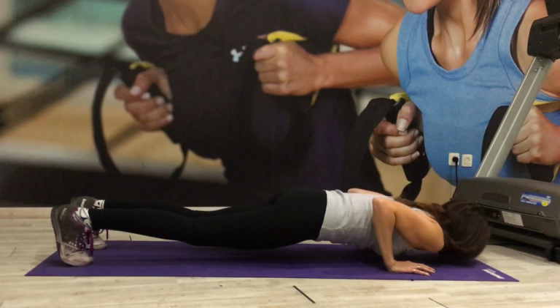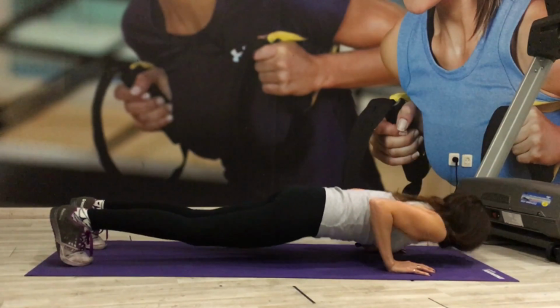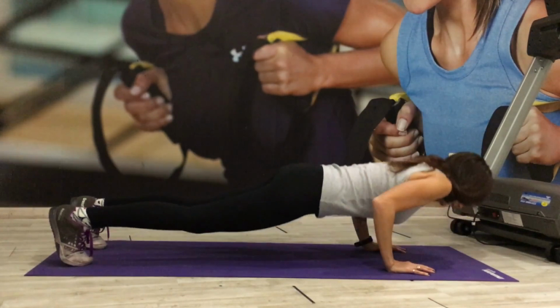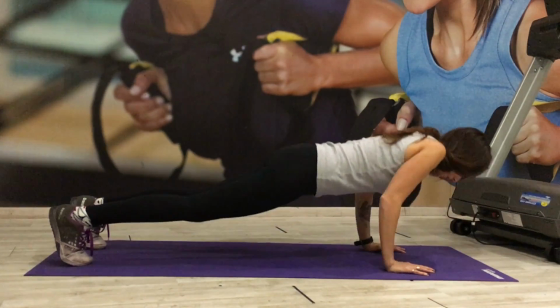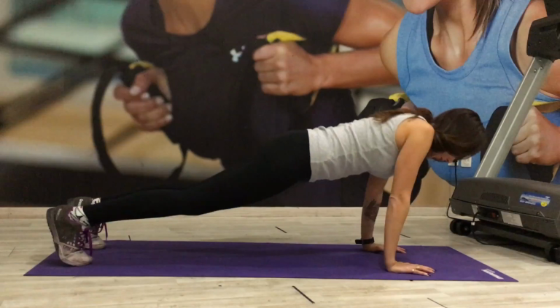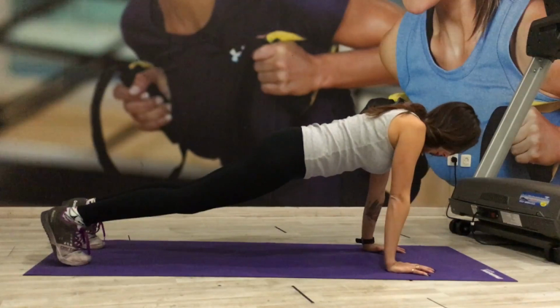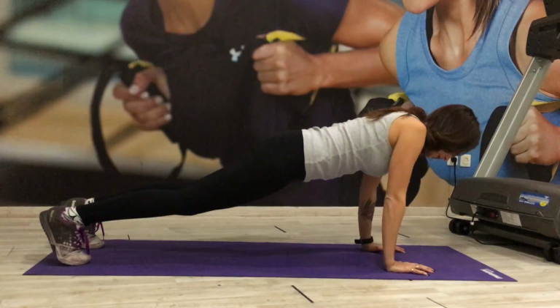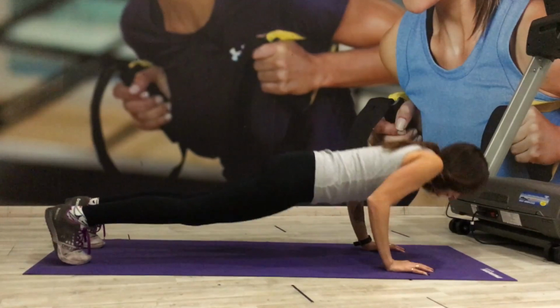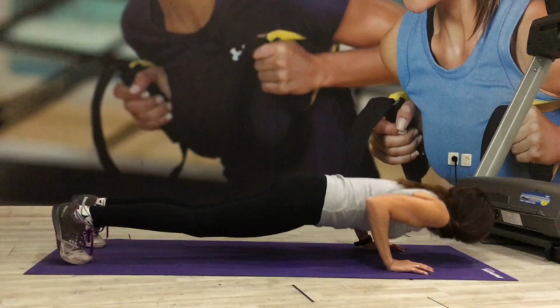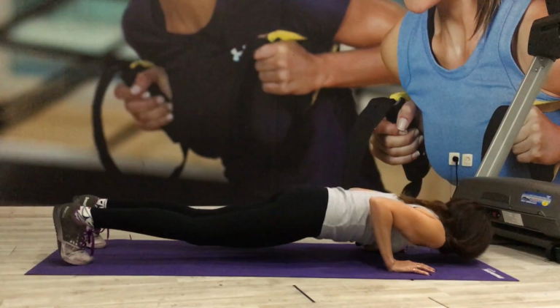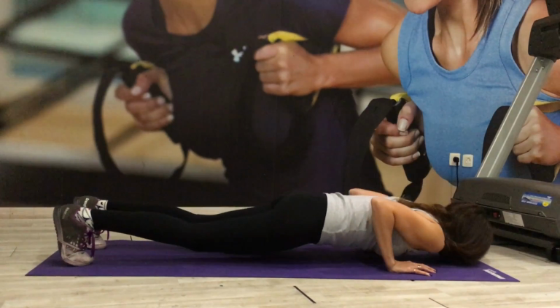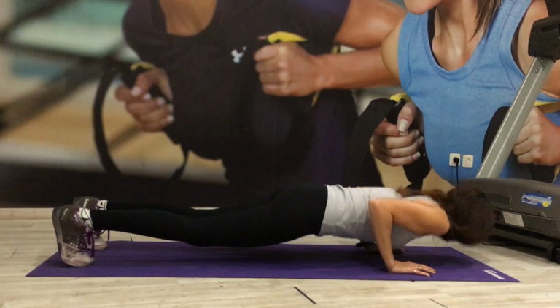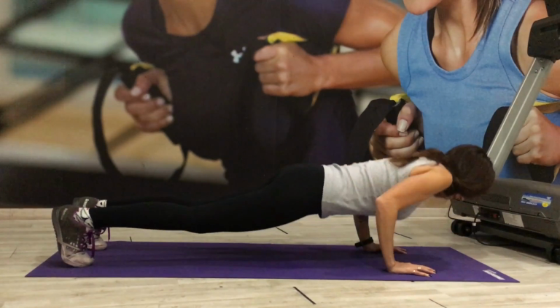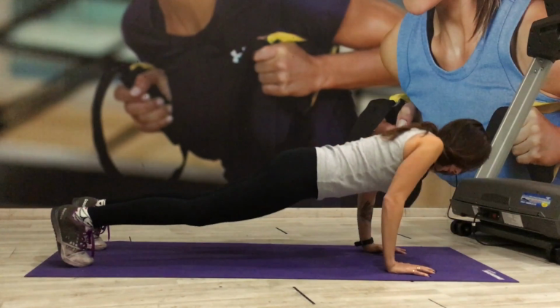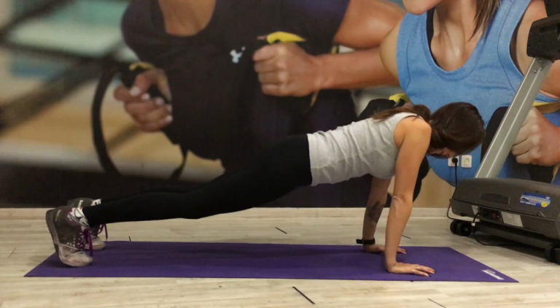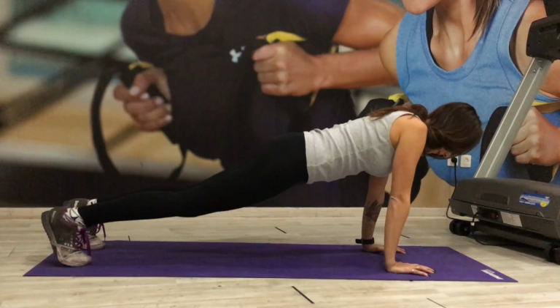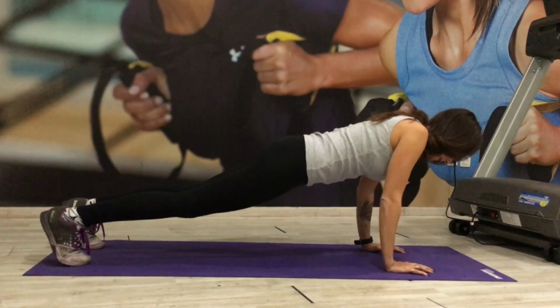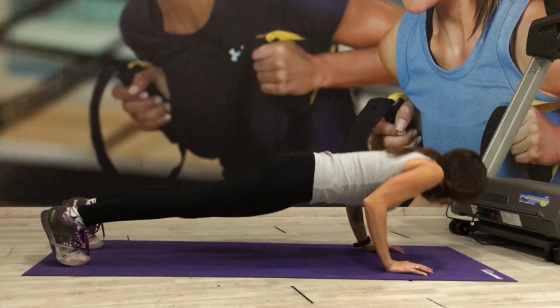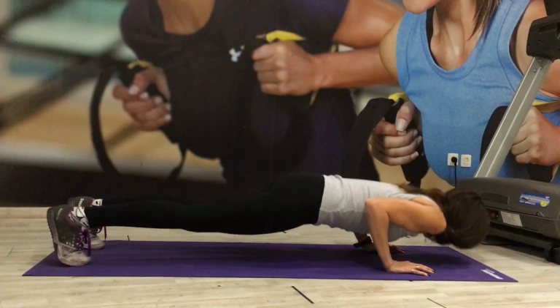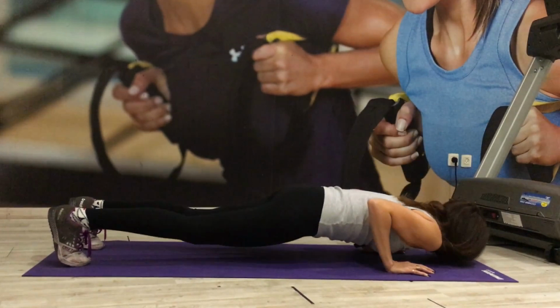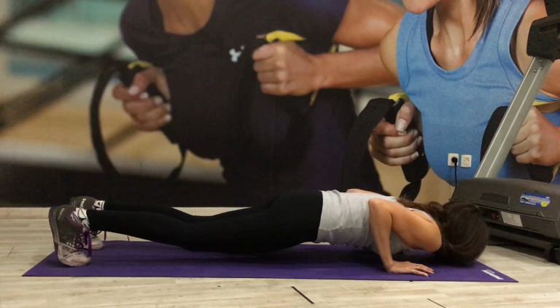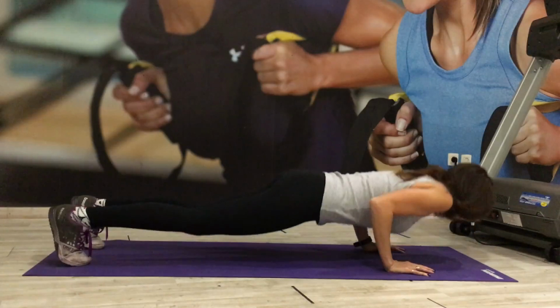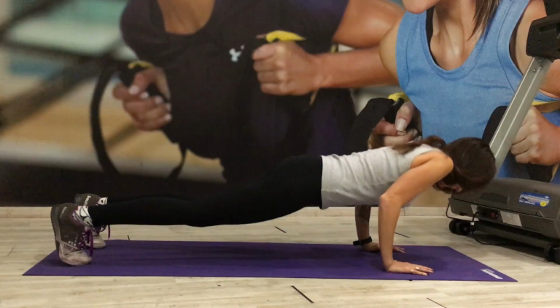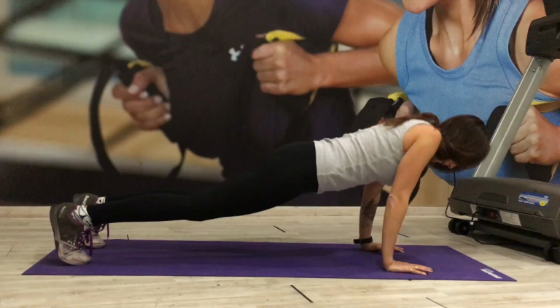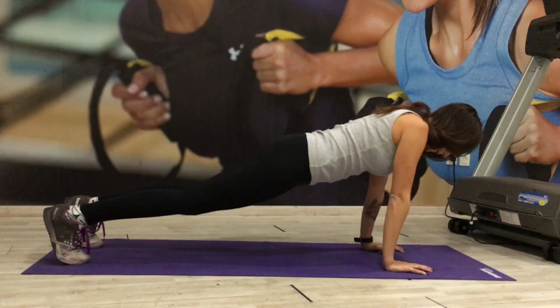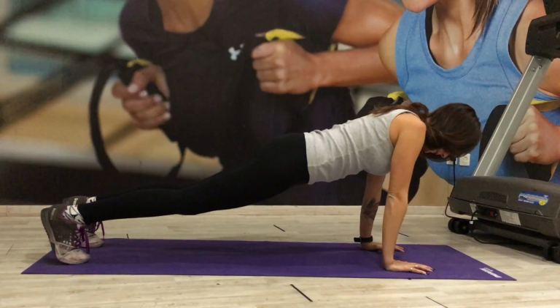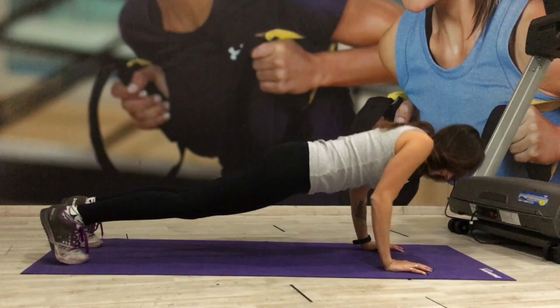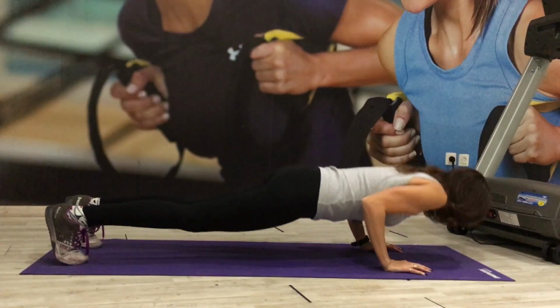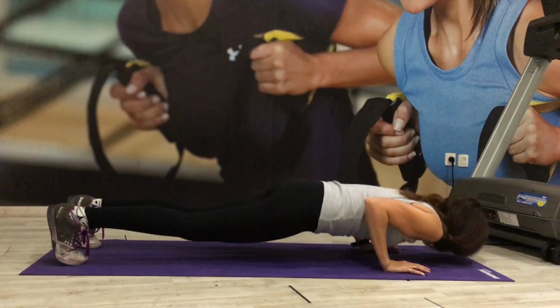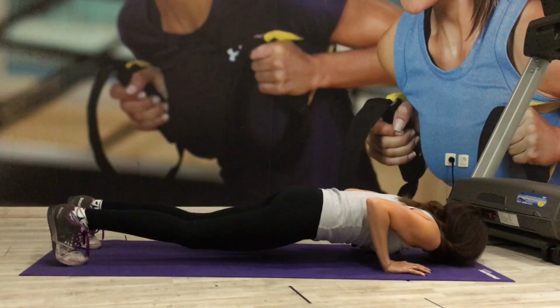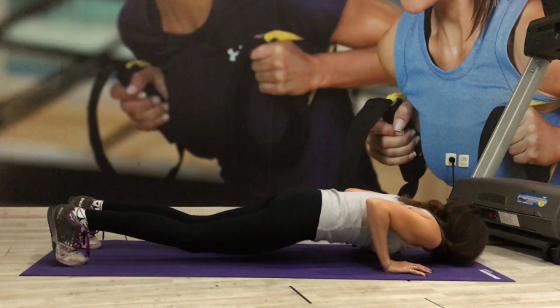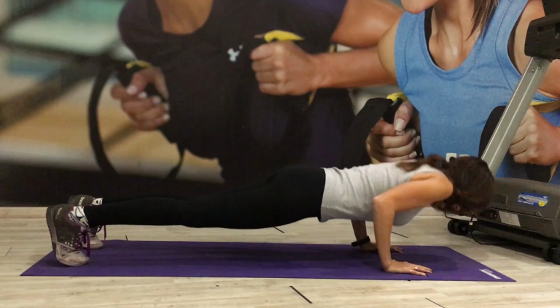As you come down, be sure that your elbows are slightly touching the side of your body — we don't want any chicken arms. And as you come down, you also want to graze your chest slightly on the floor.